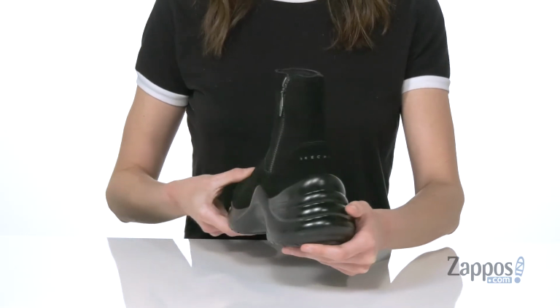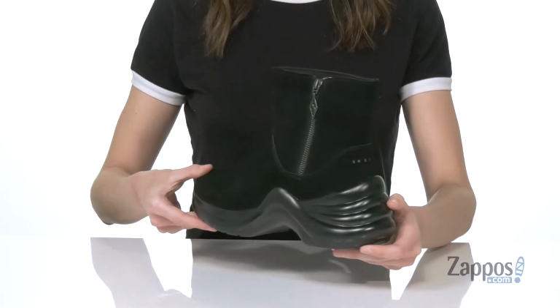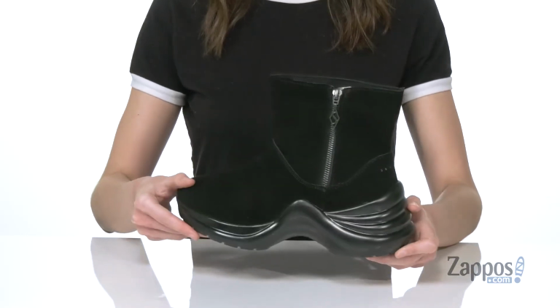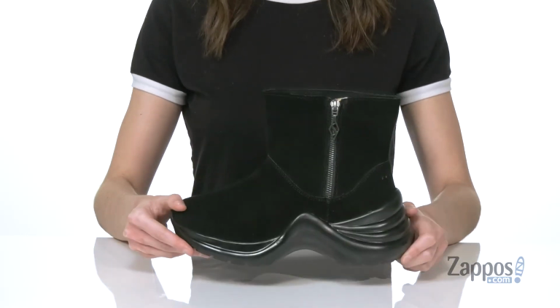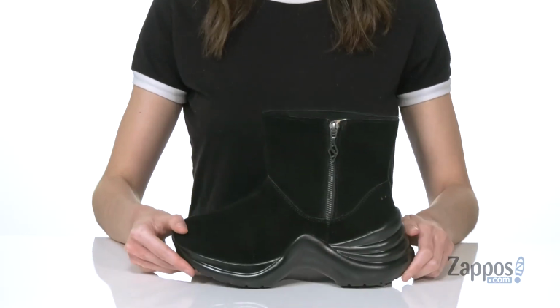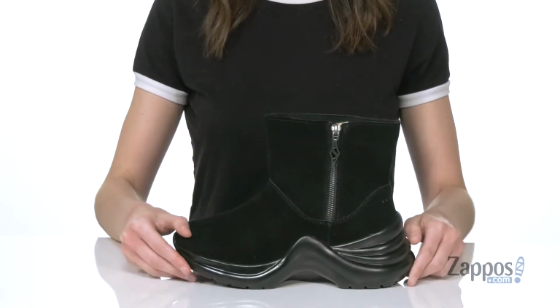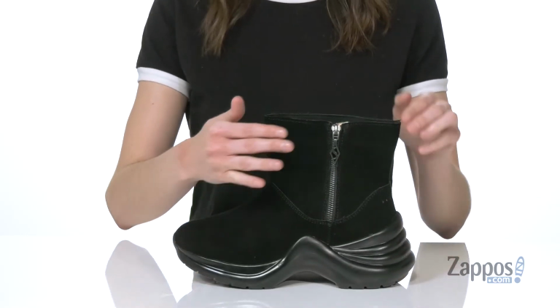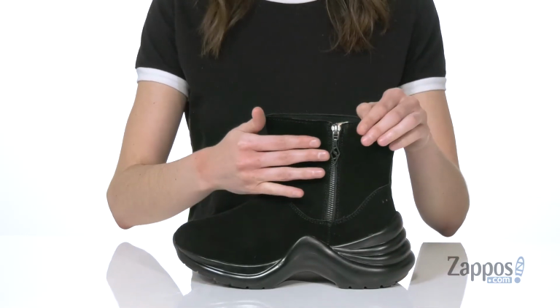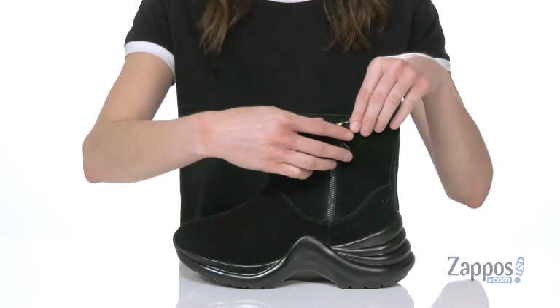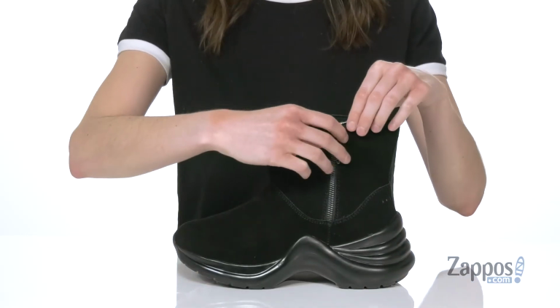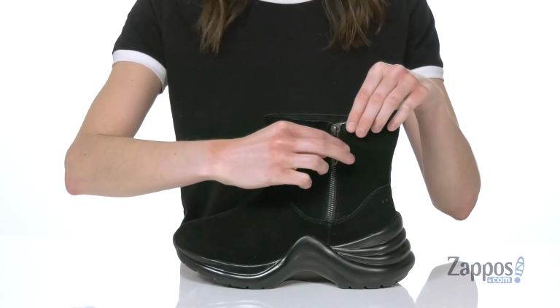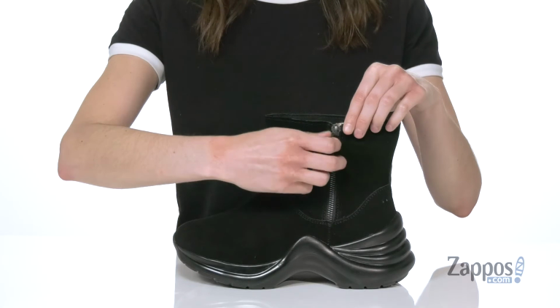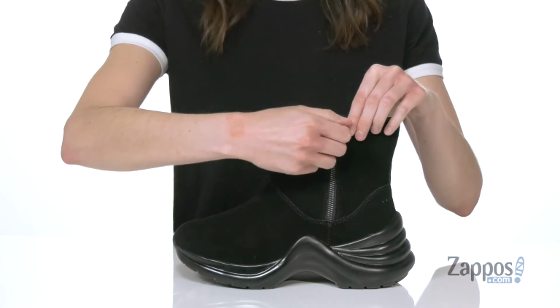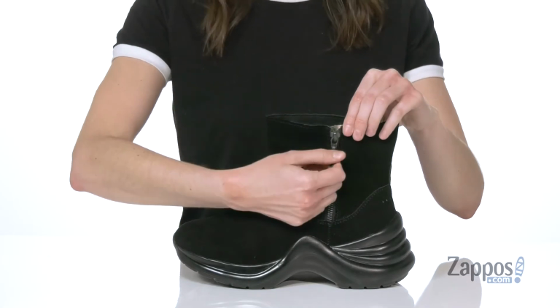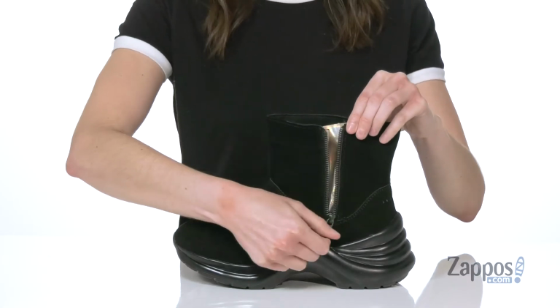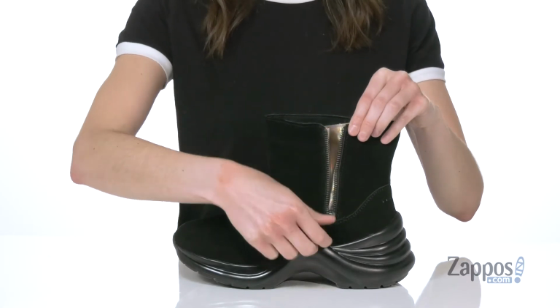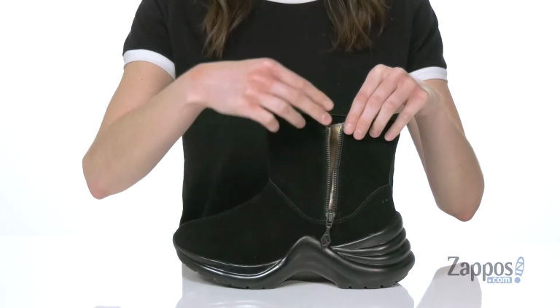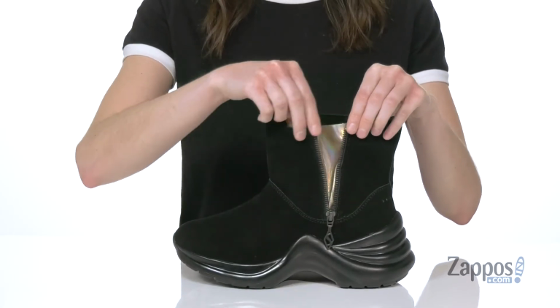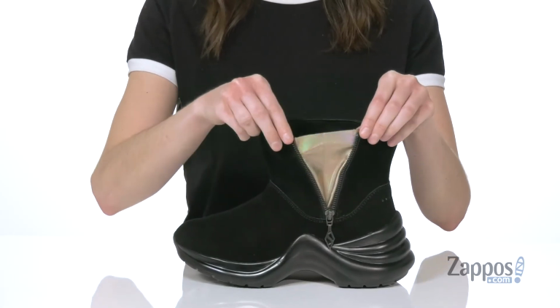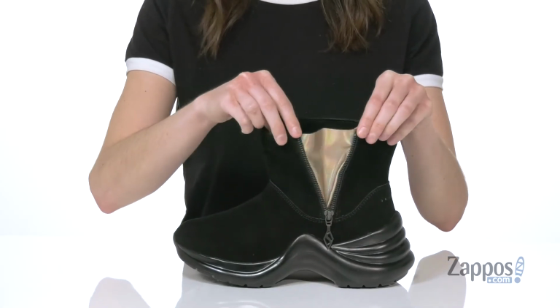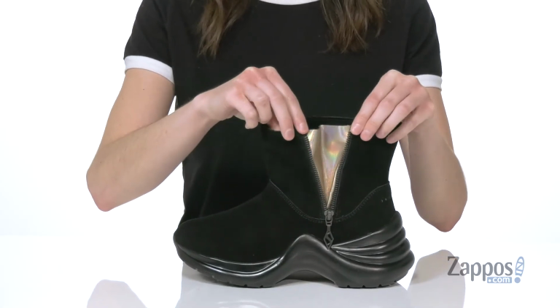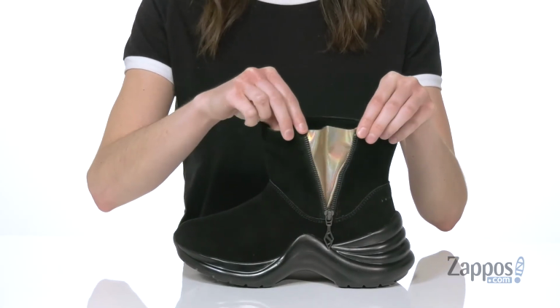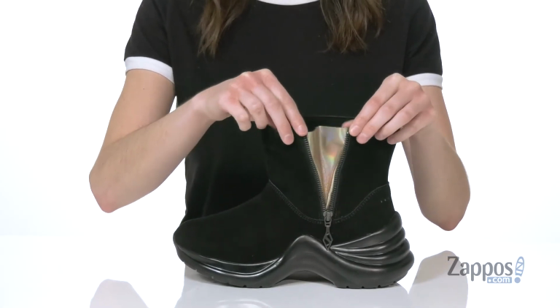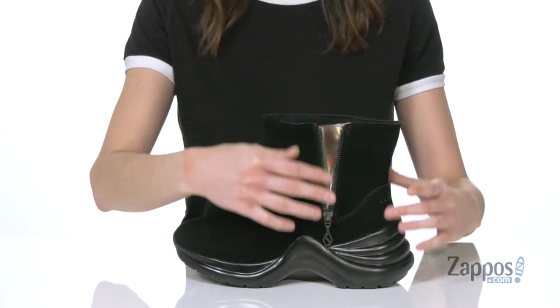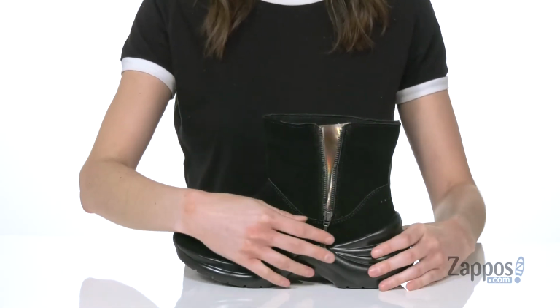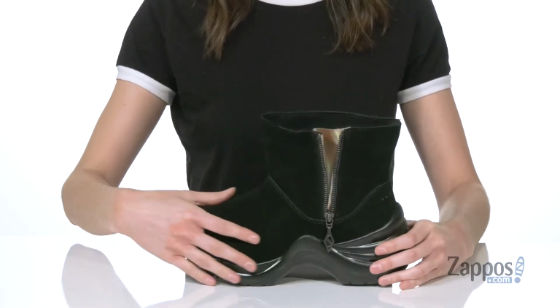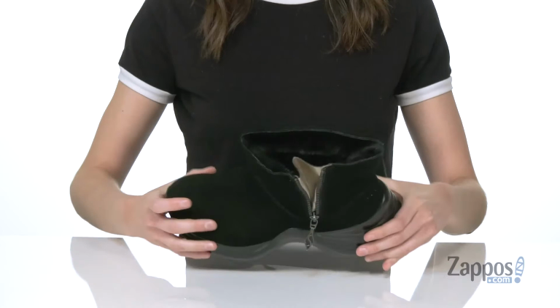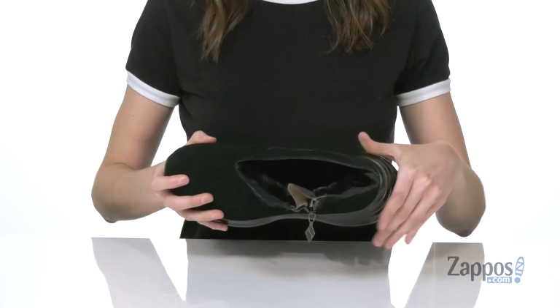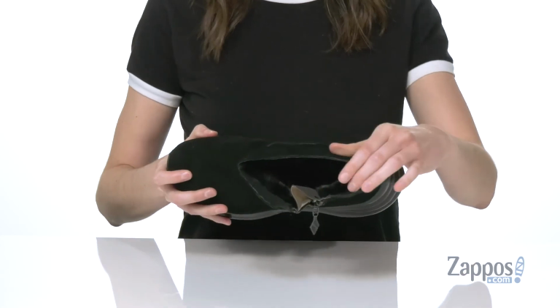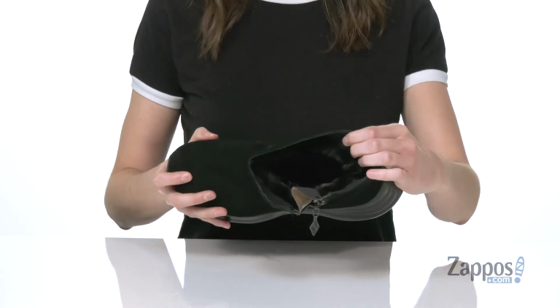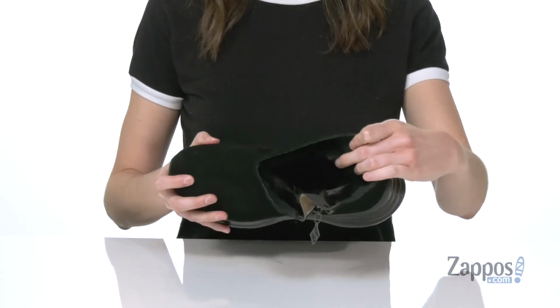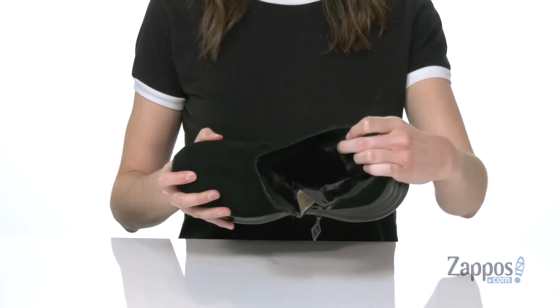The upper is made of a soft suede and you've got a functional zipper on the side. When you unzip this you get the shiny panel that's gonna give it that disco flair. Inside you've got a soft faux fur lining.